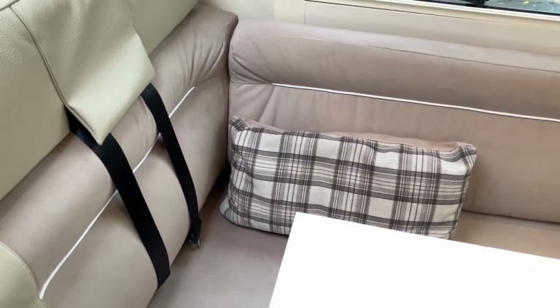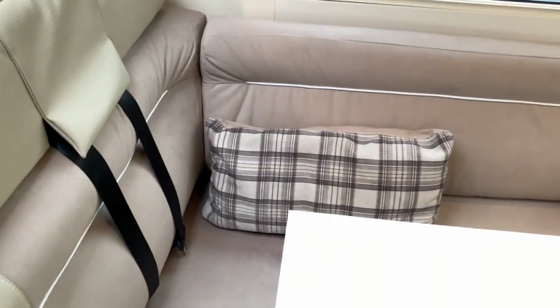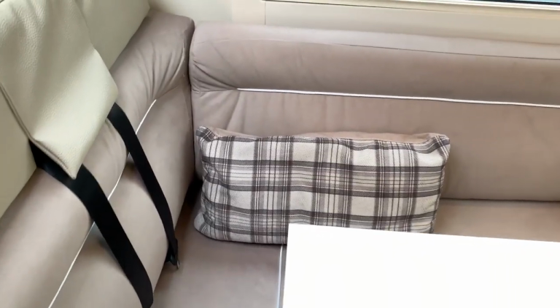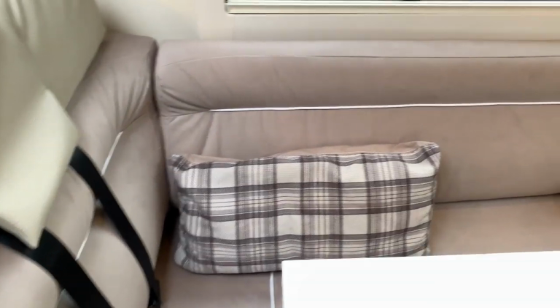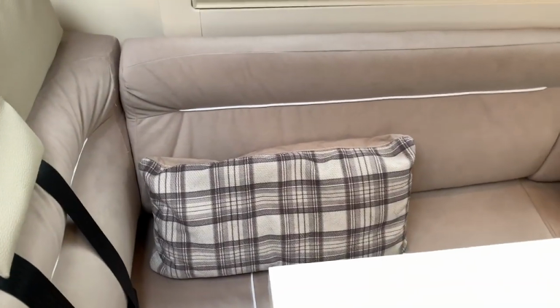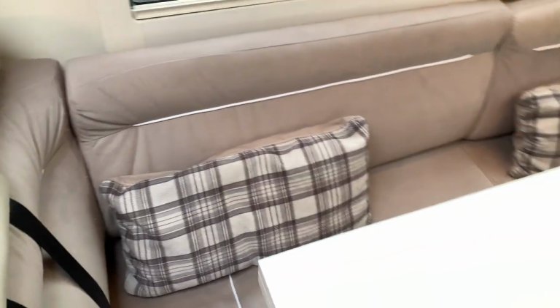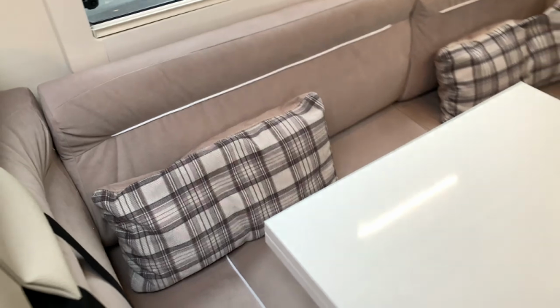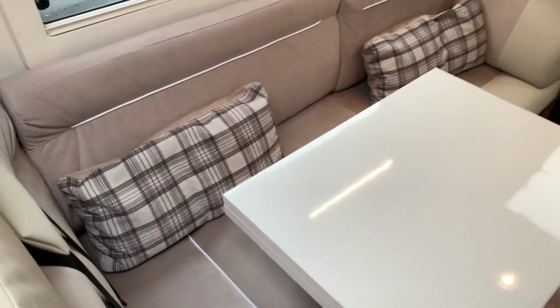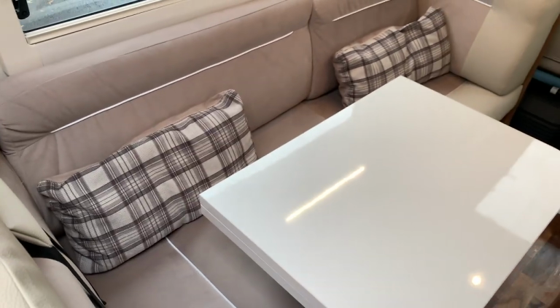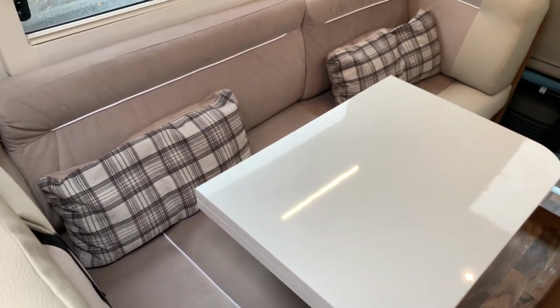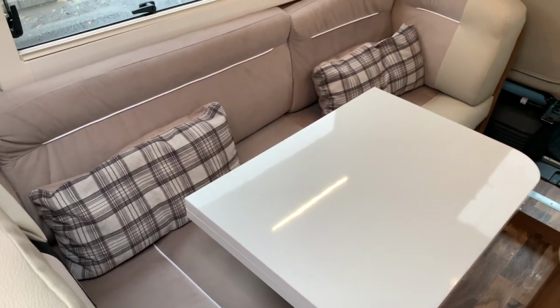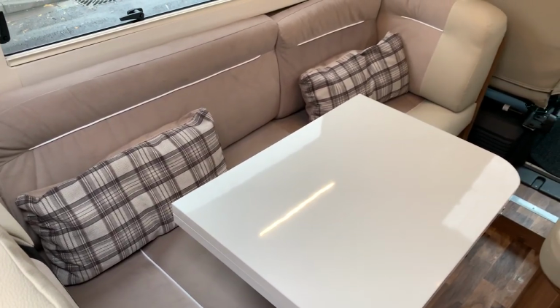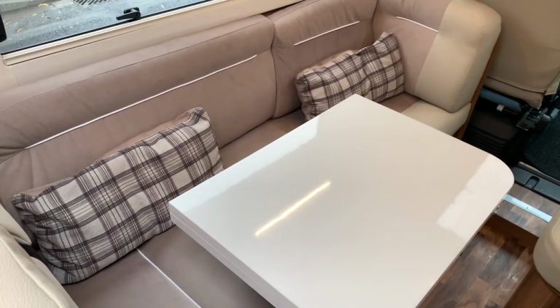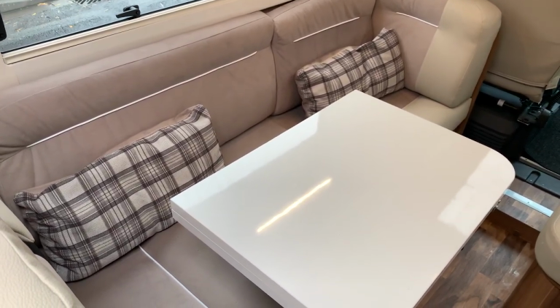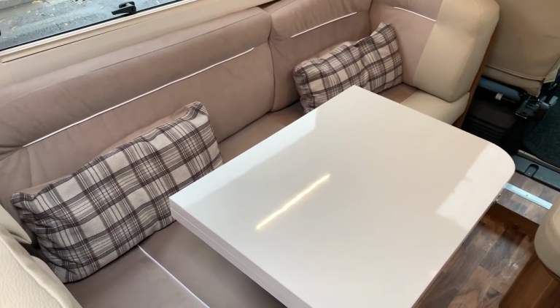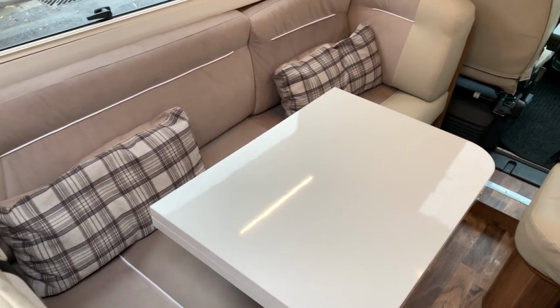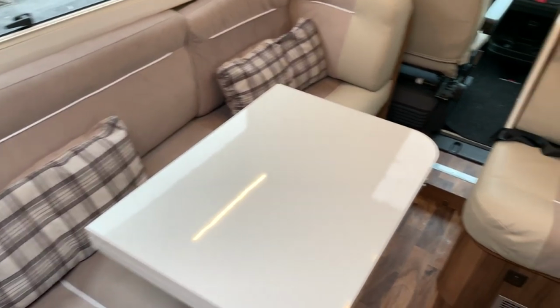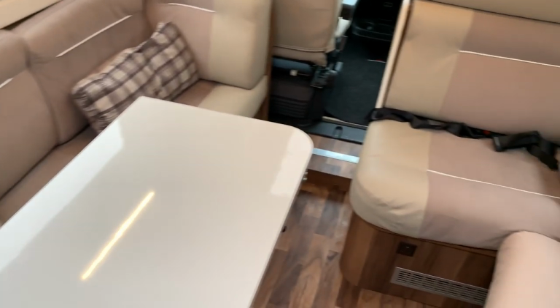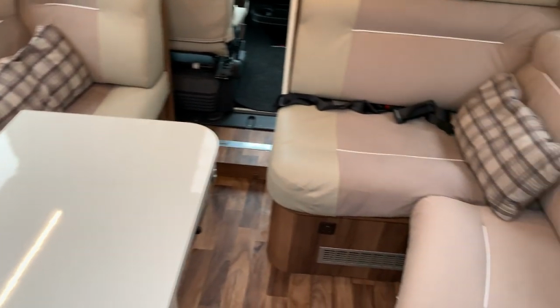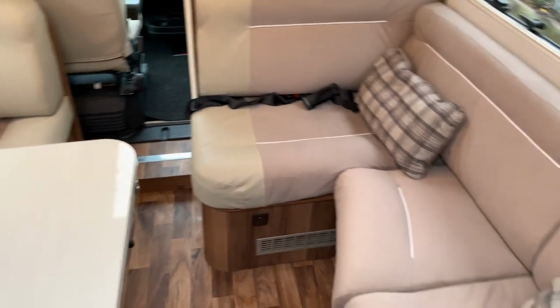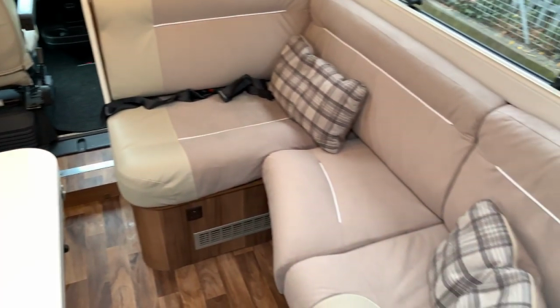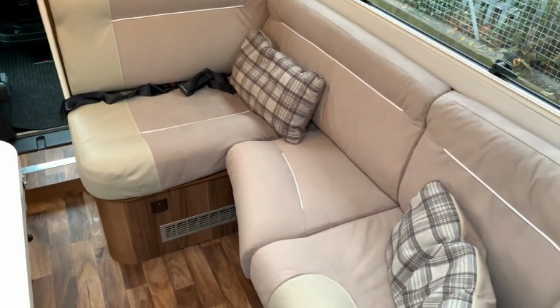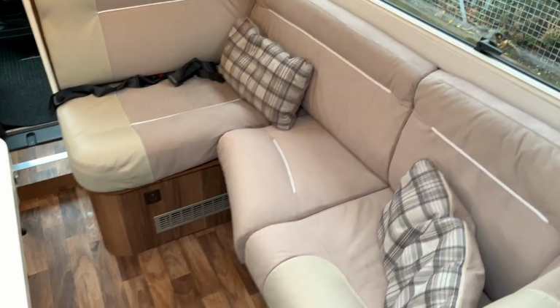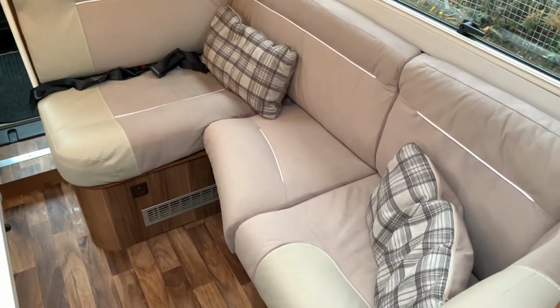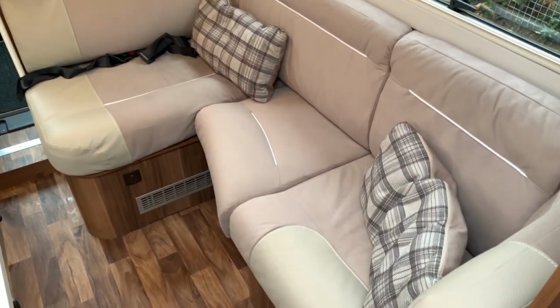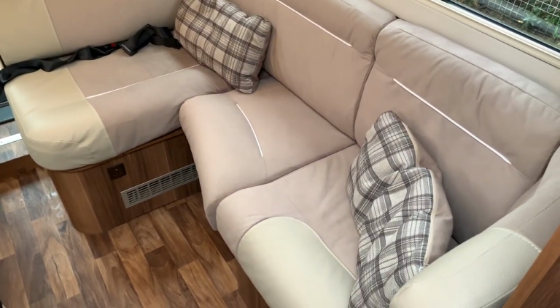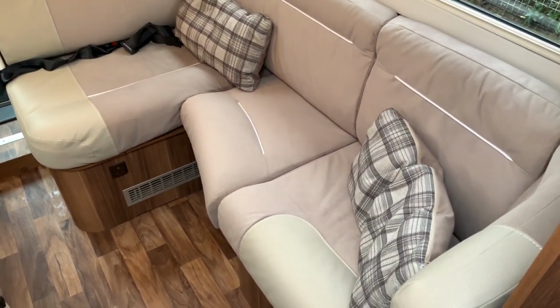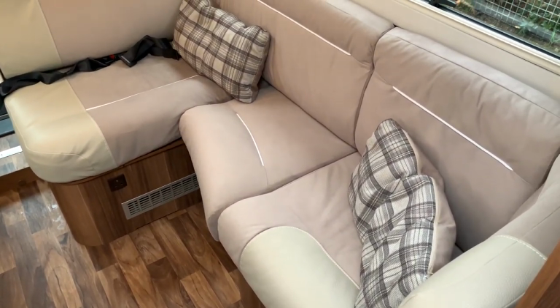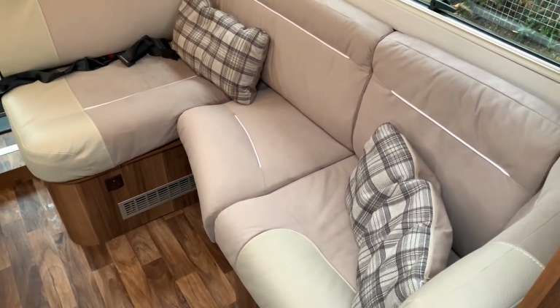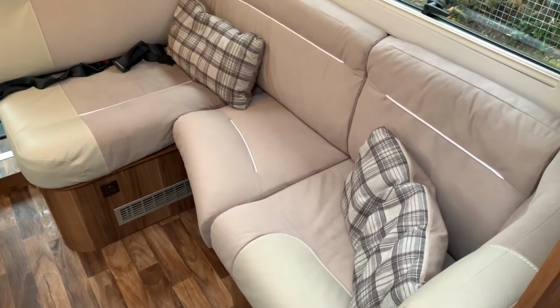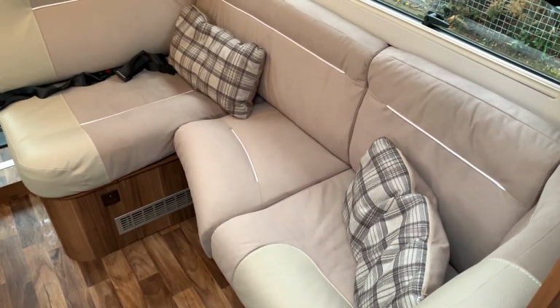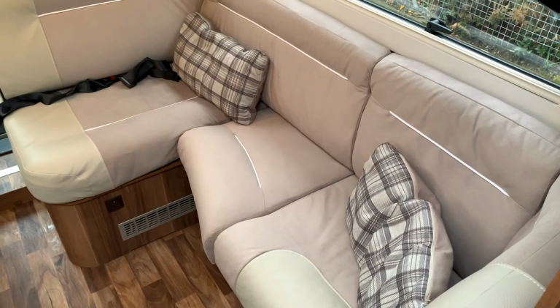Now we have four belted seats in the back: two lap belts and two forward-facing three-point seat belts. It carries six in total. As I said, it is a 7 berth — on one side it sleeps 2 and on the other side it sleeps 1, so that's three of the seven berths.